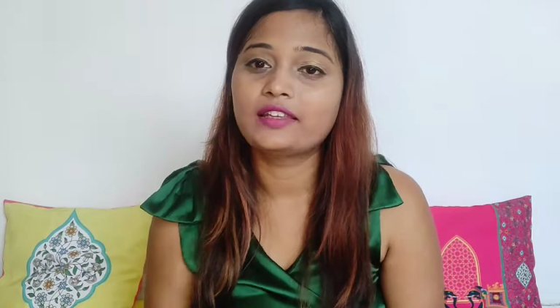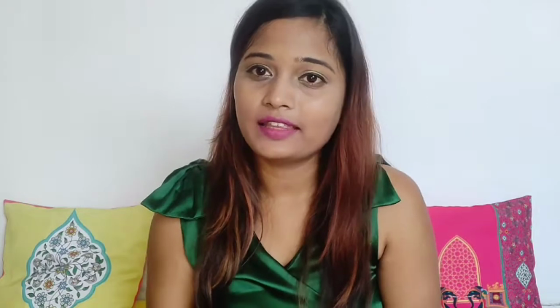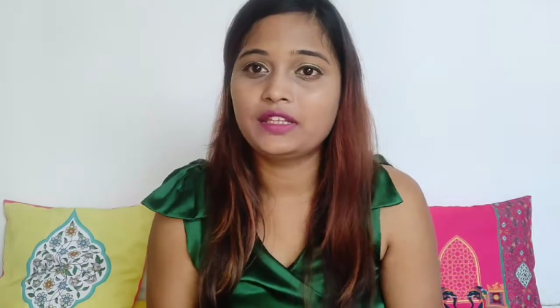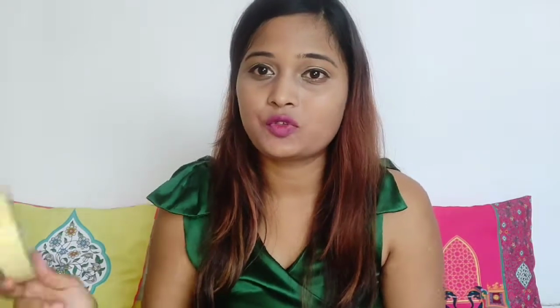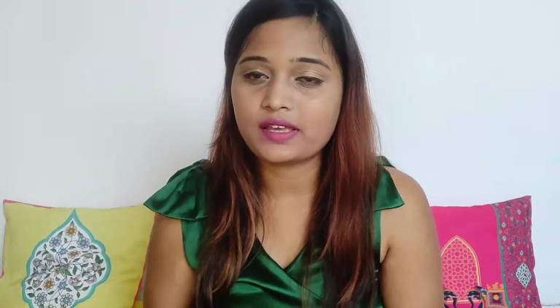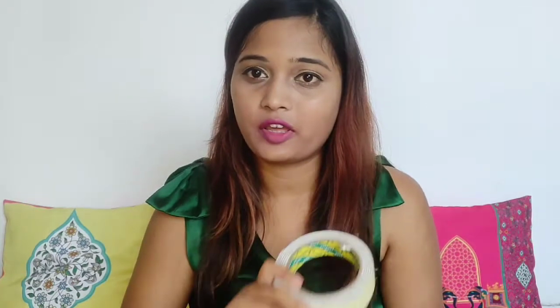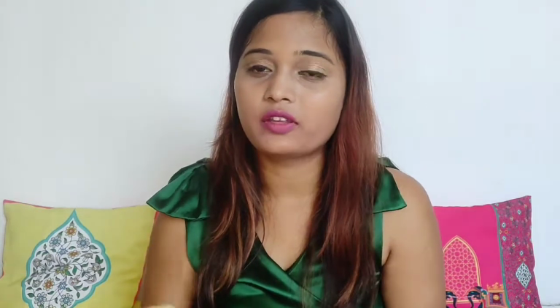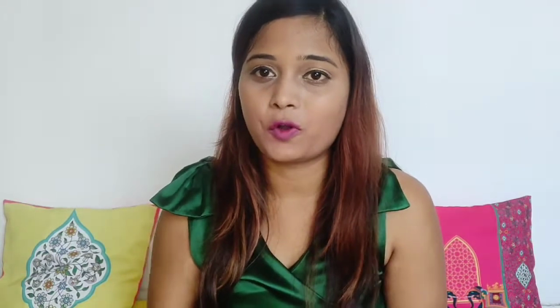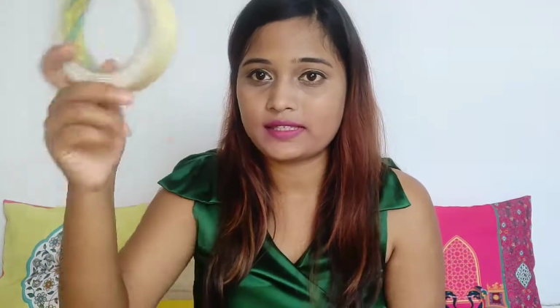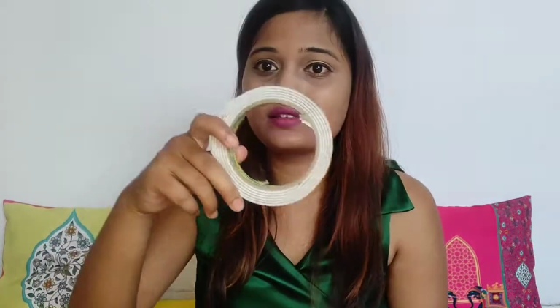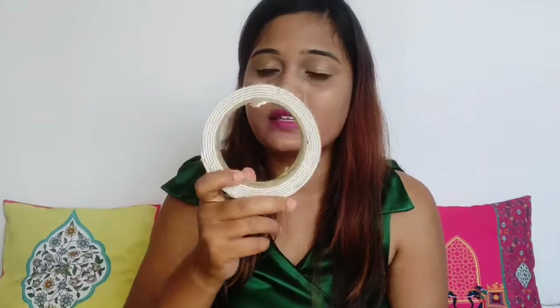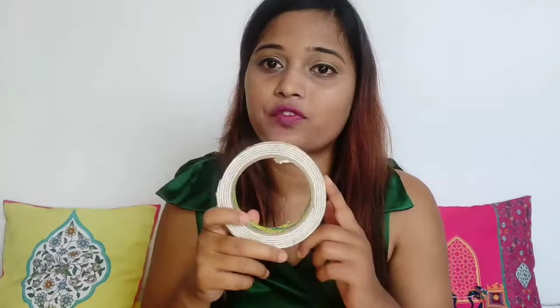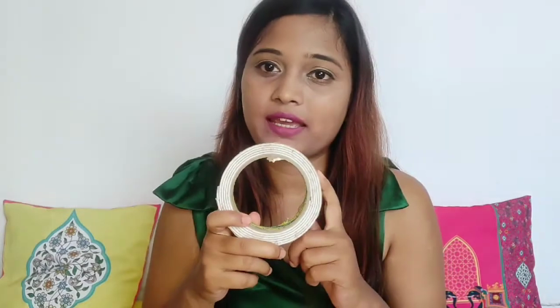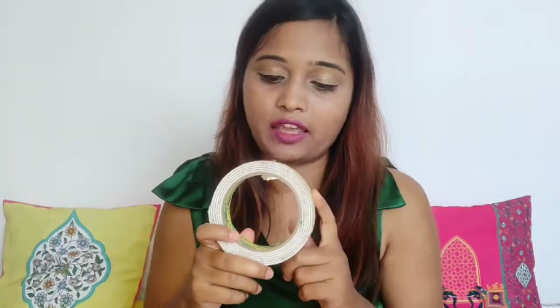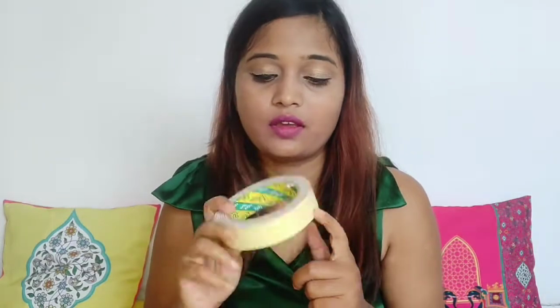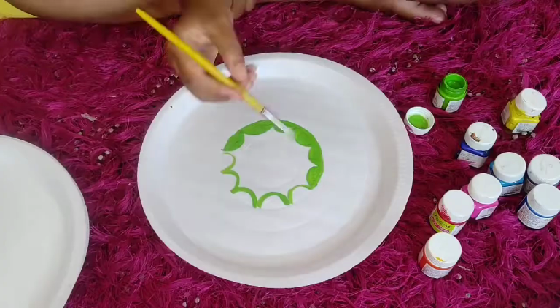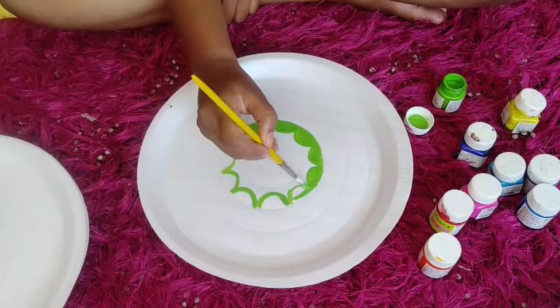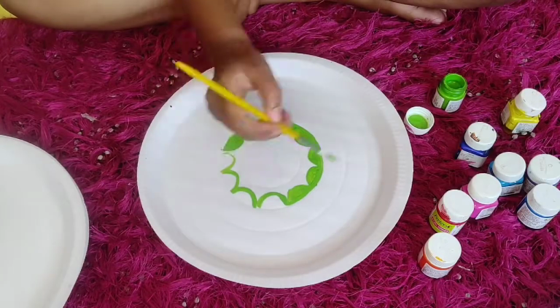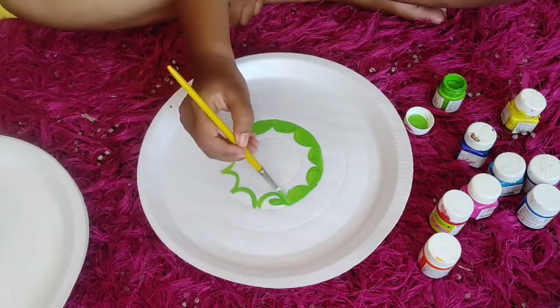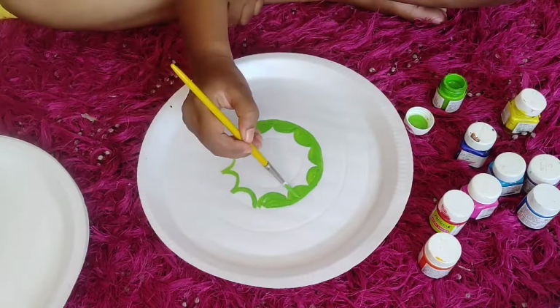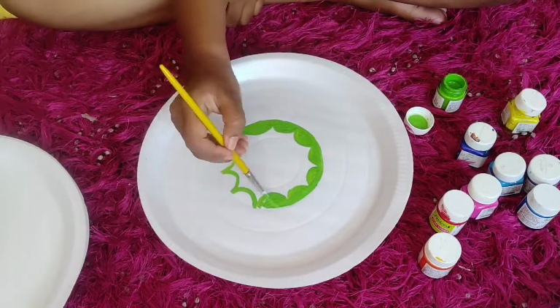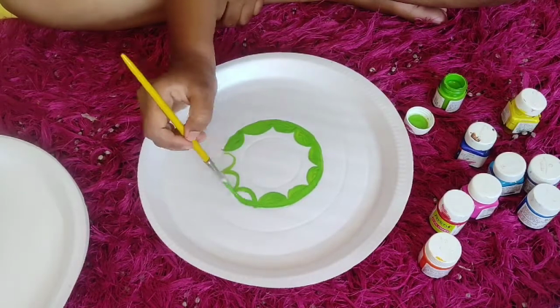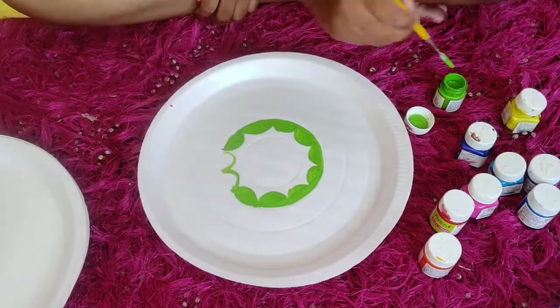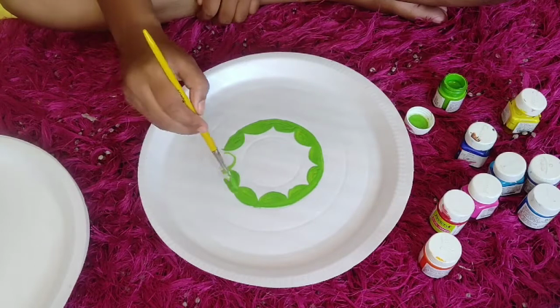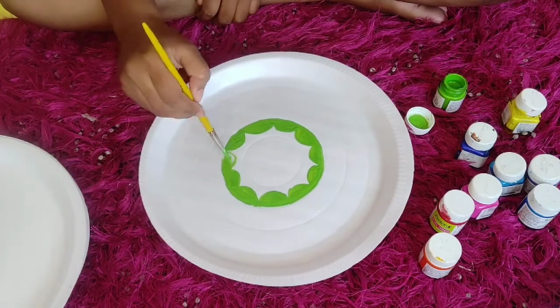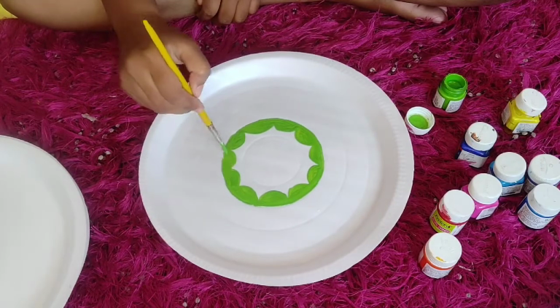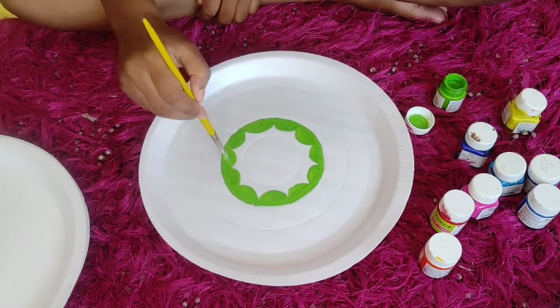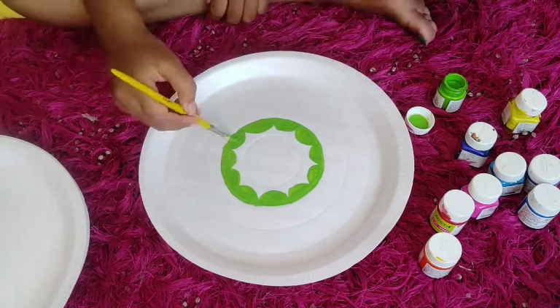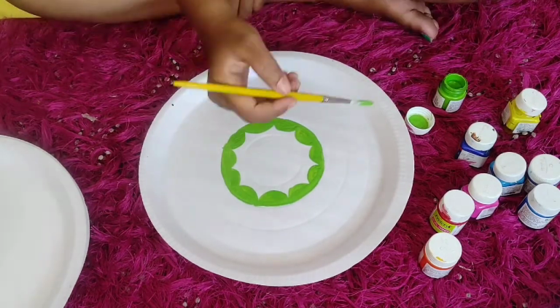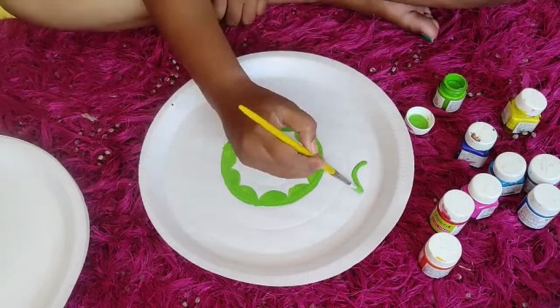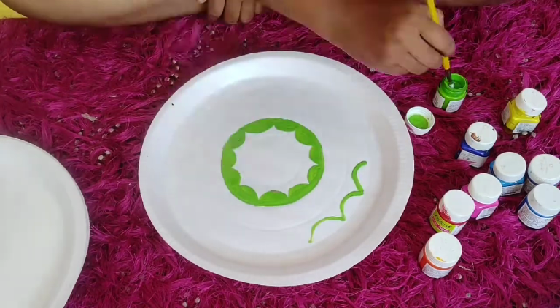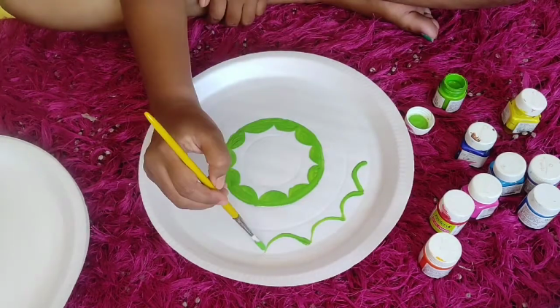Another thing that we need to fix our decor on the wall is double-sided tape. Now you can make any kind of design, pattern, geometry, or whatever you like. I am making these patterns getting inspired from pin and dress.